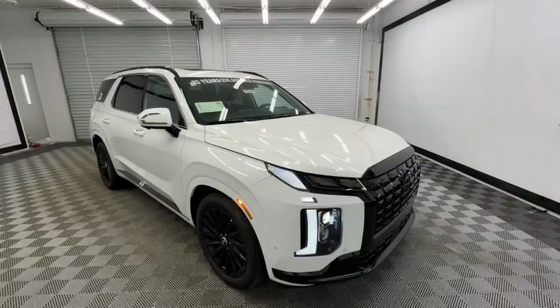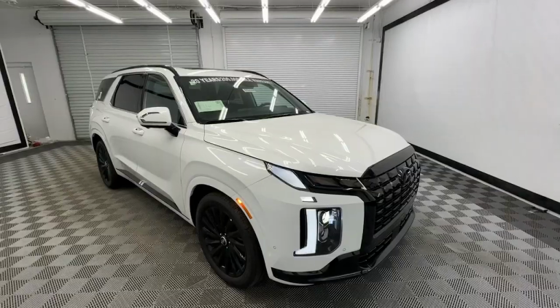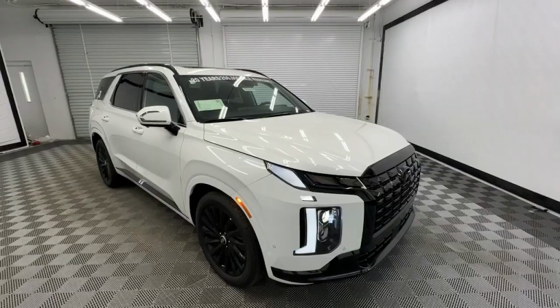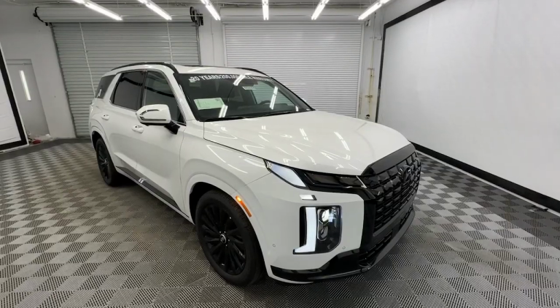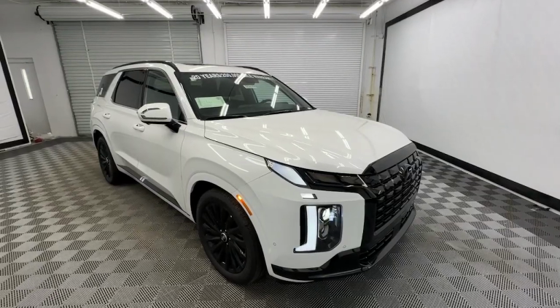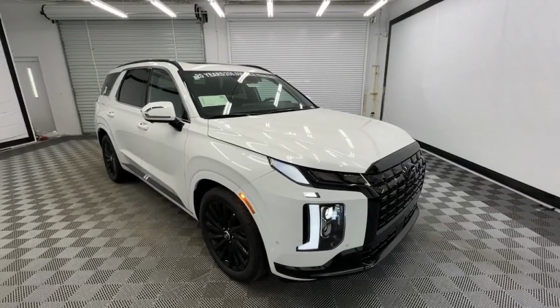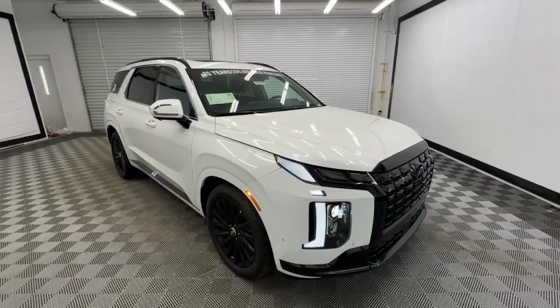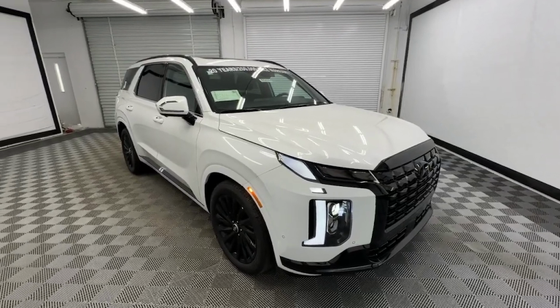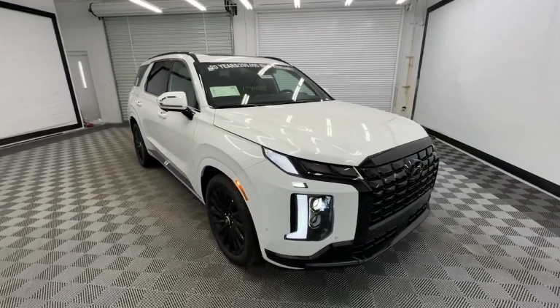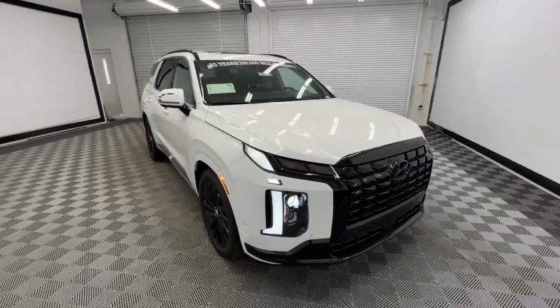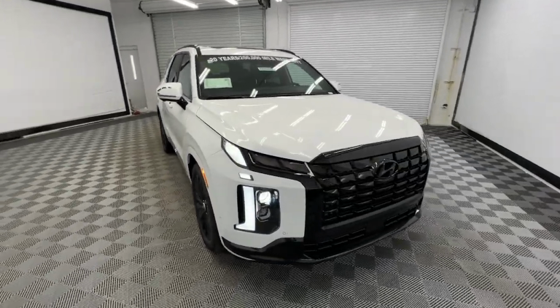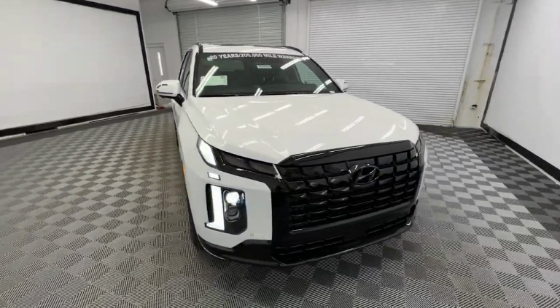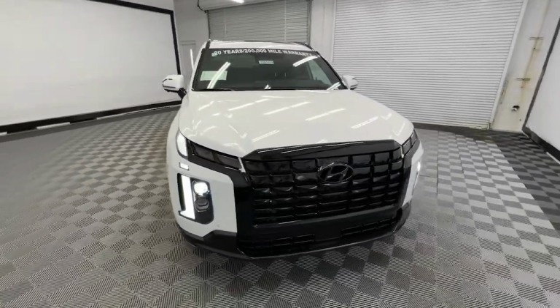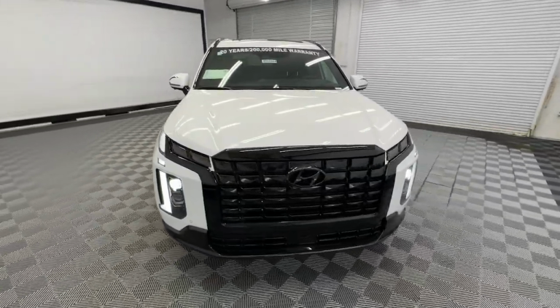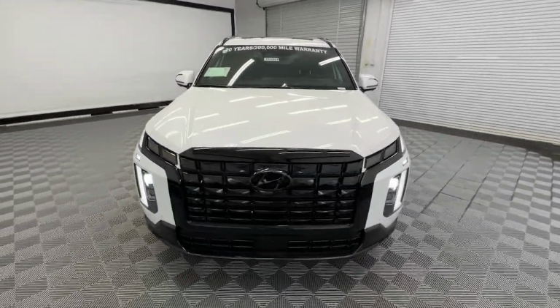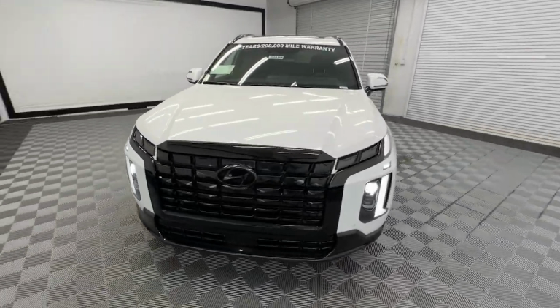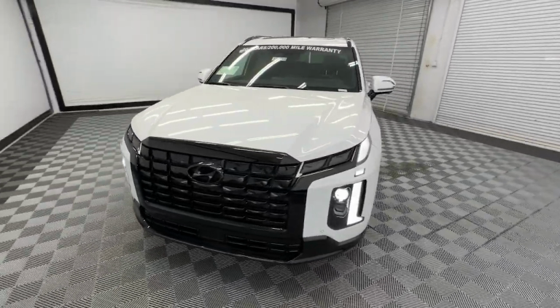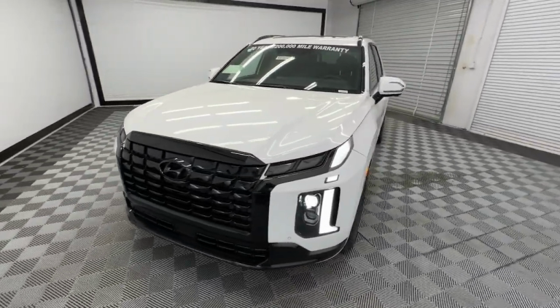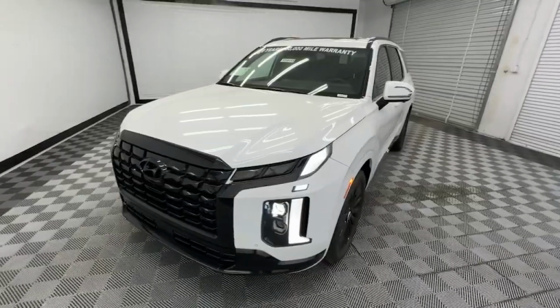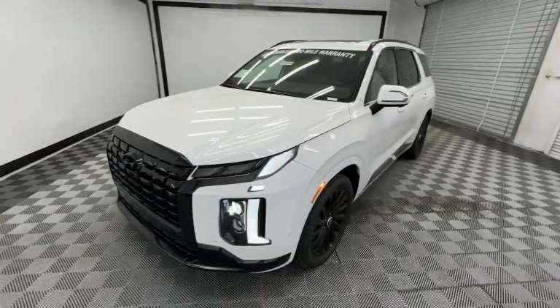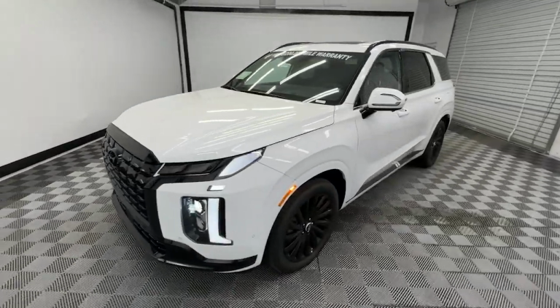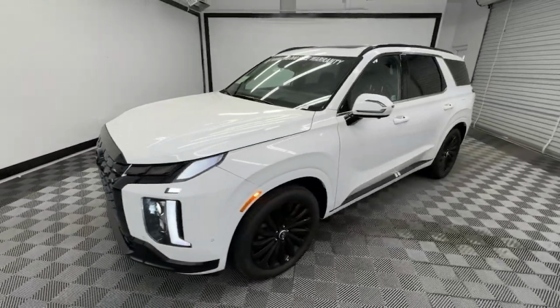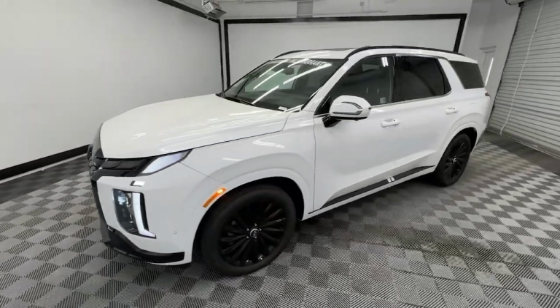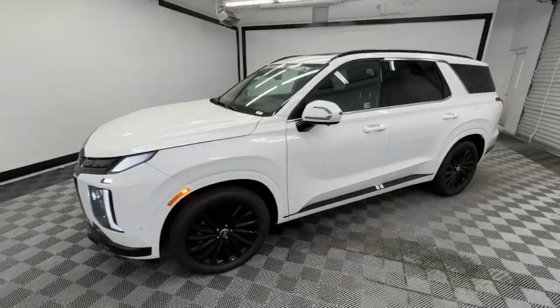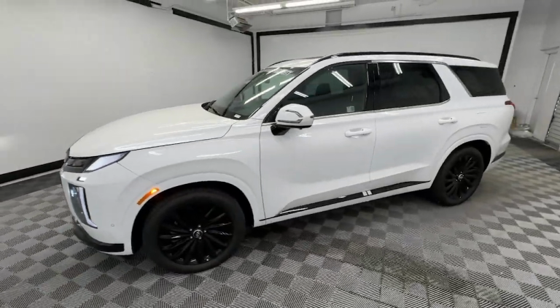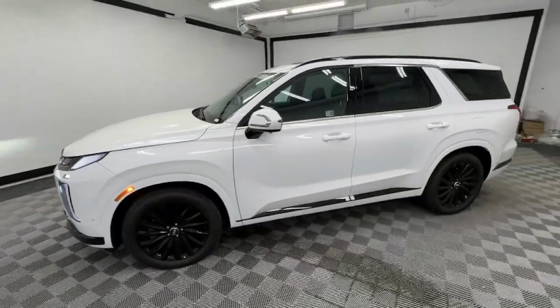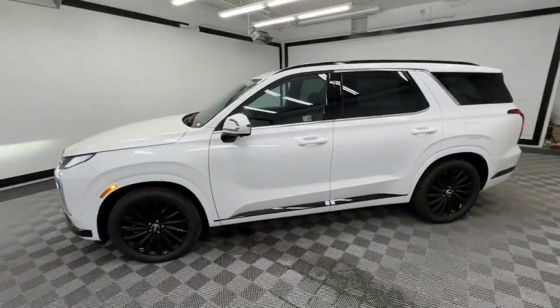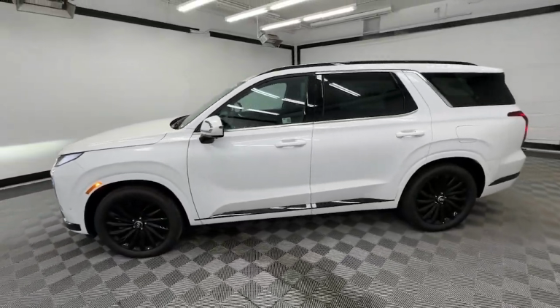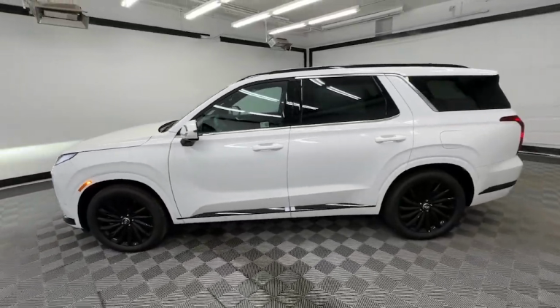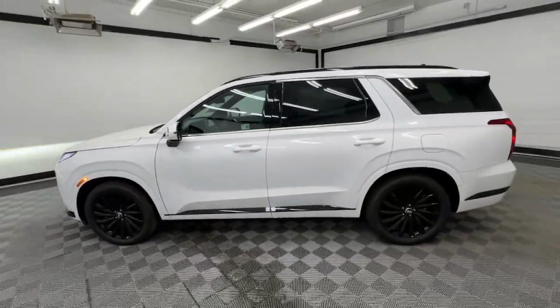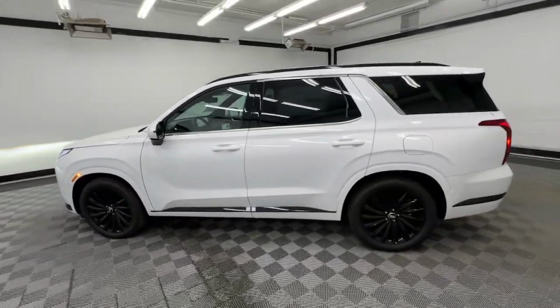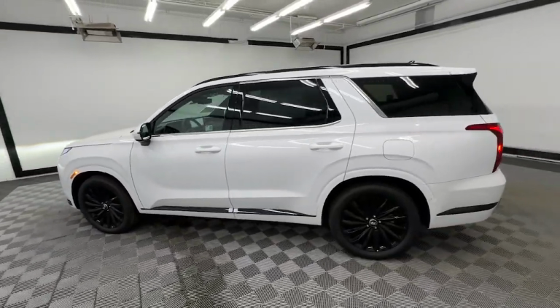Here is a wonderful 2025 Hyundai Palisade. Enjoy a new level of comfort and convenience on all your family outings in this spacious Palisade.